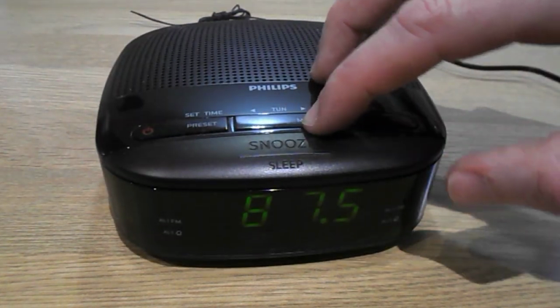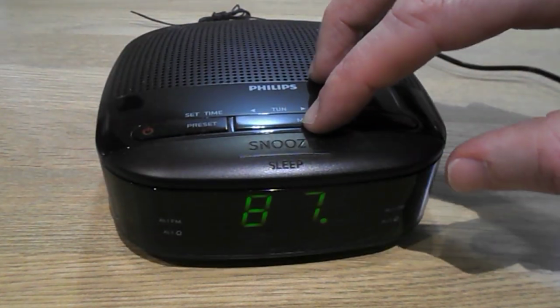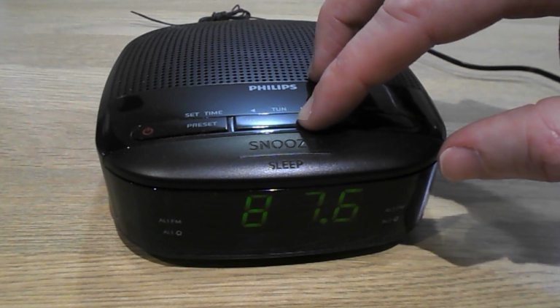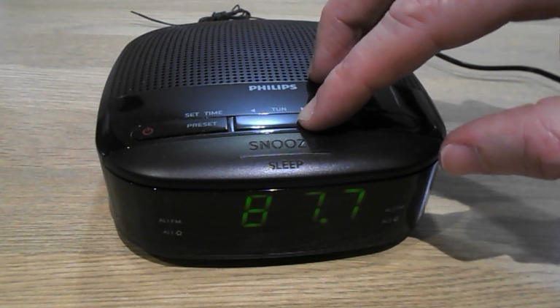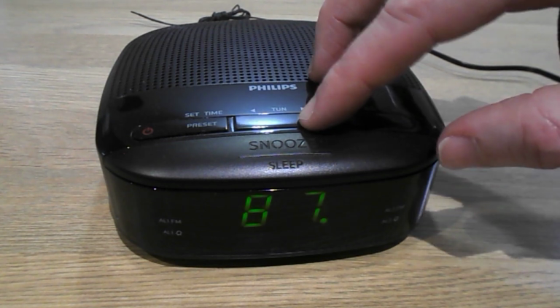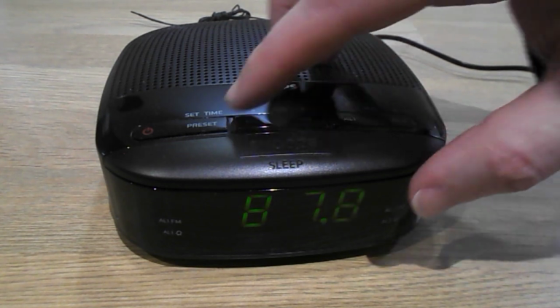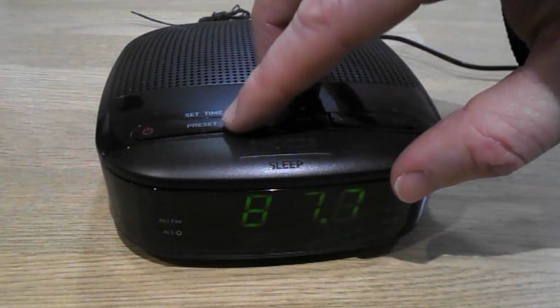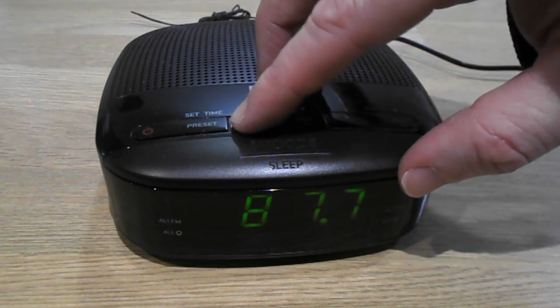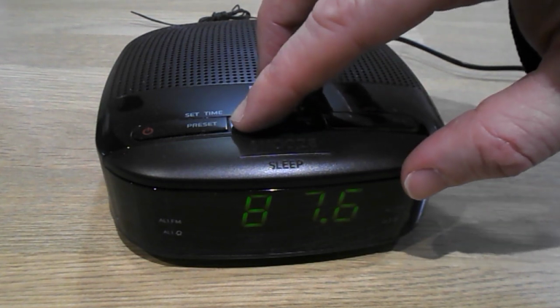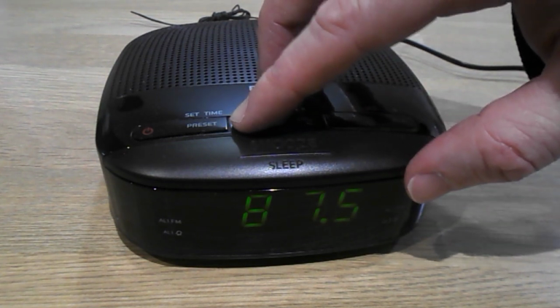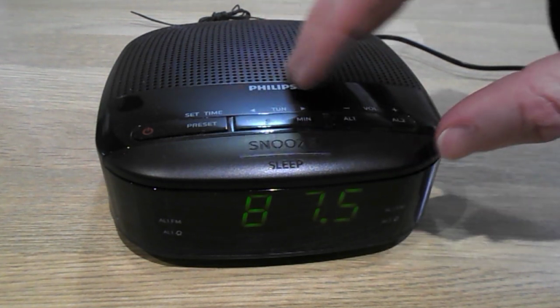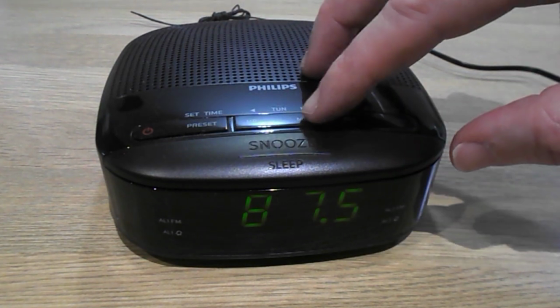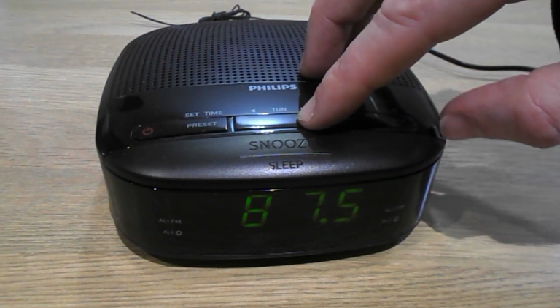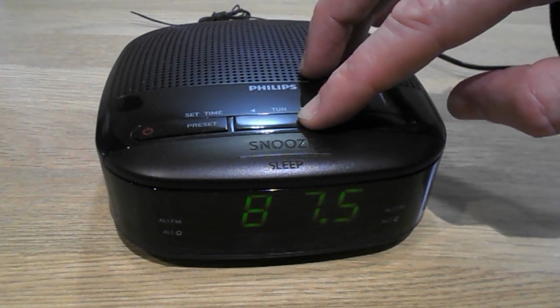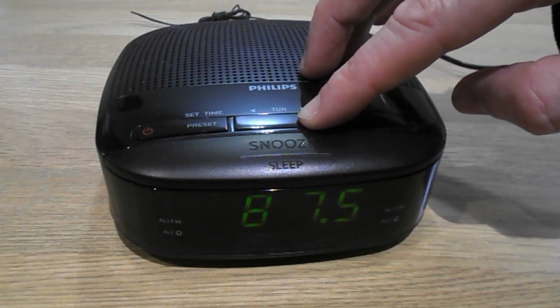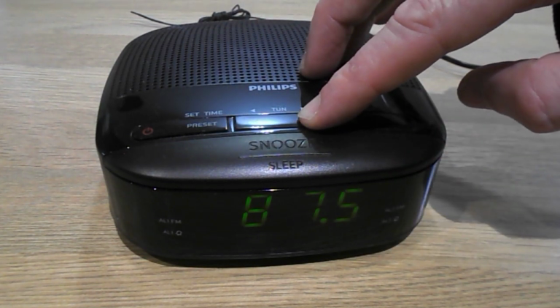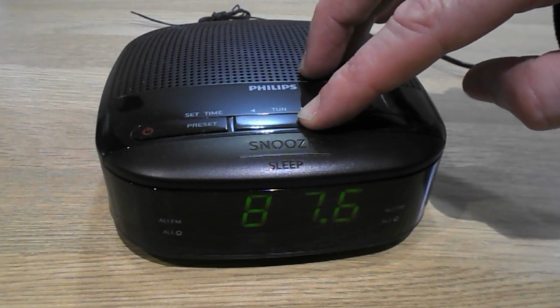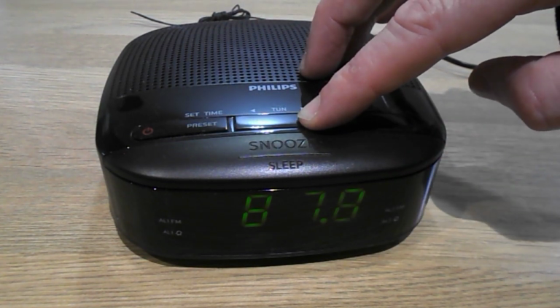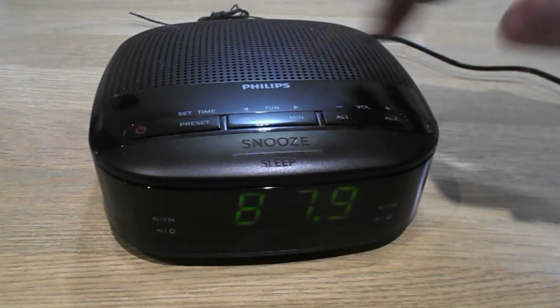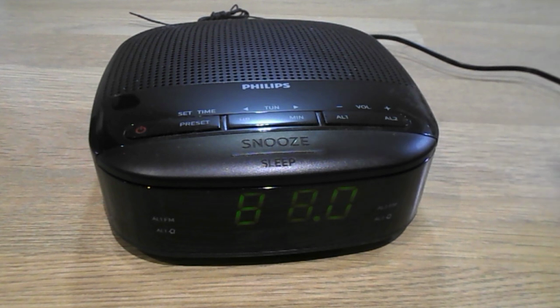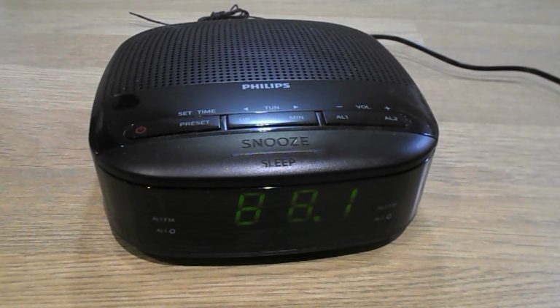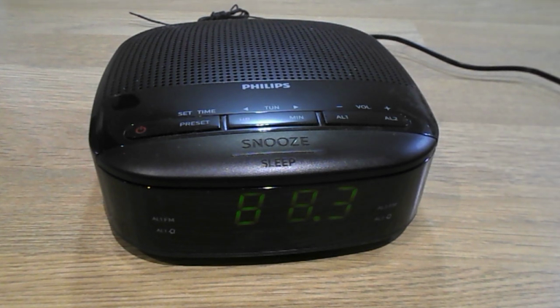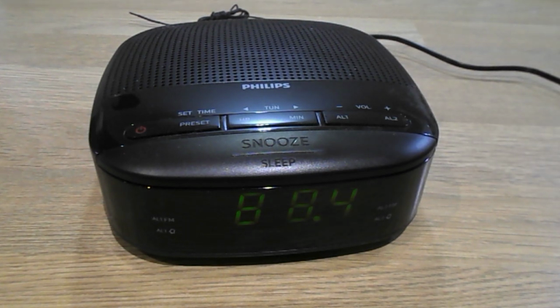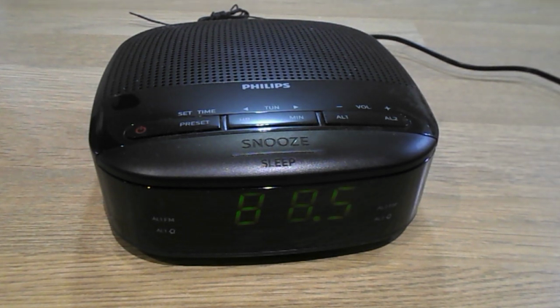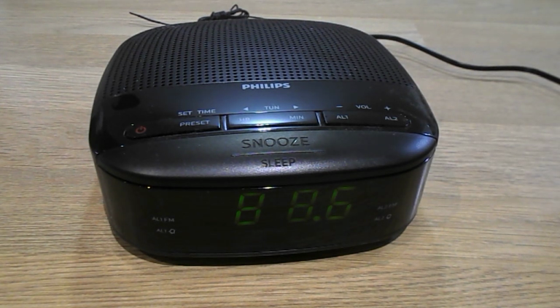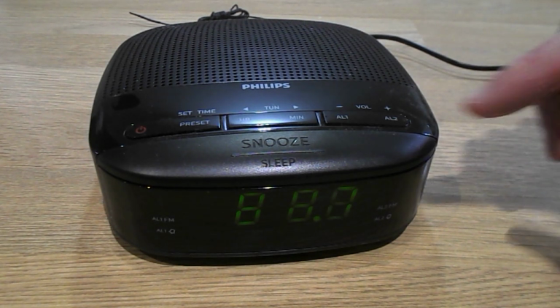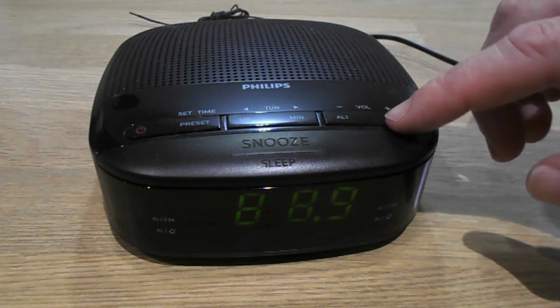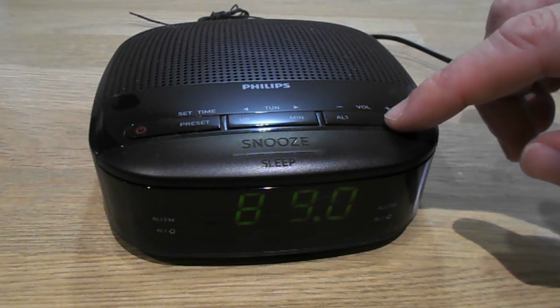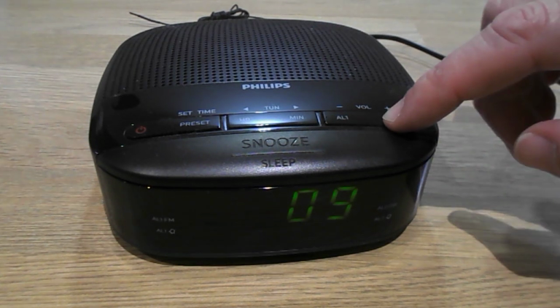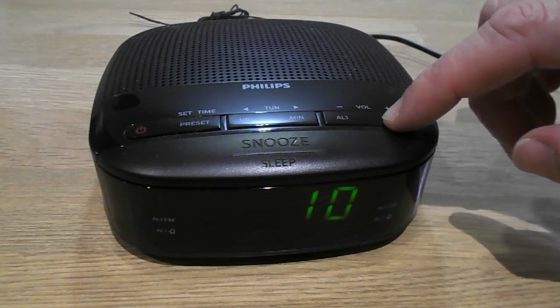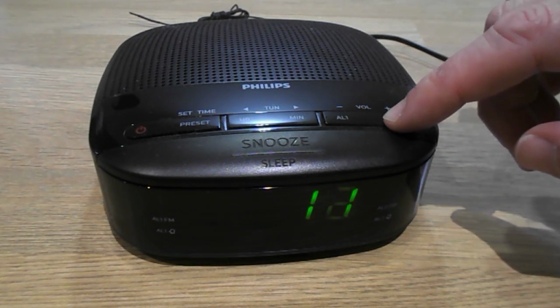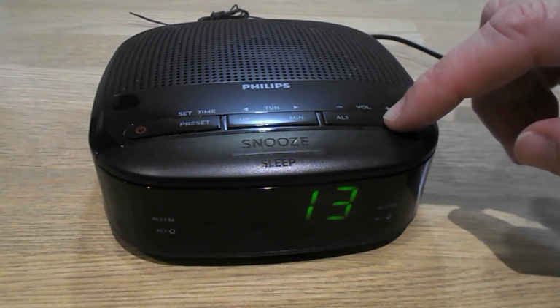You can go up or you can go down, and if you hold any direction it'll auto-tune until the correct station. Your volume is over here.